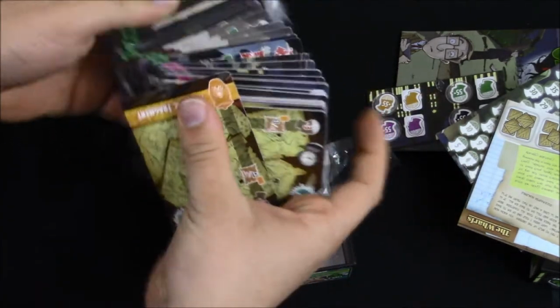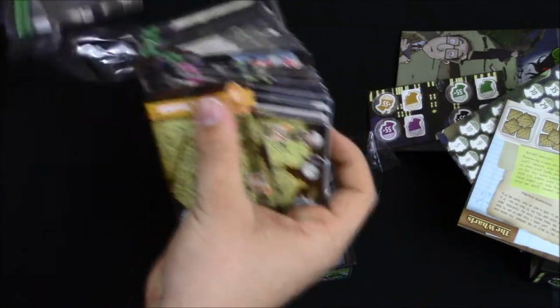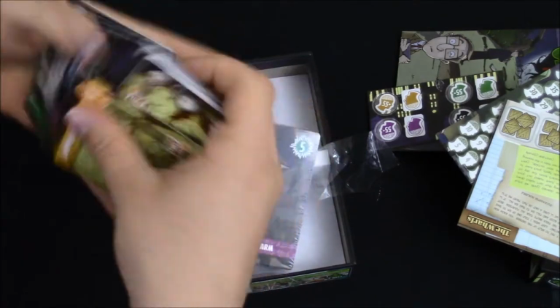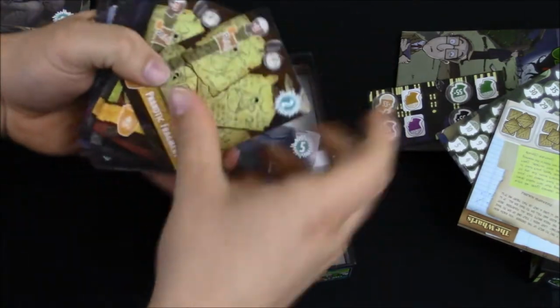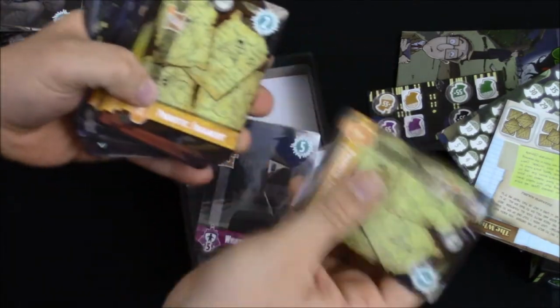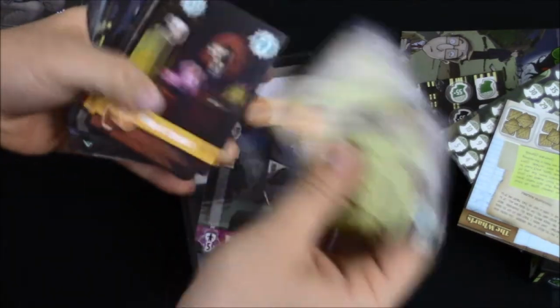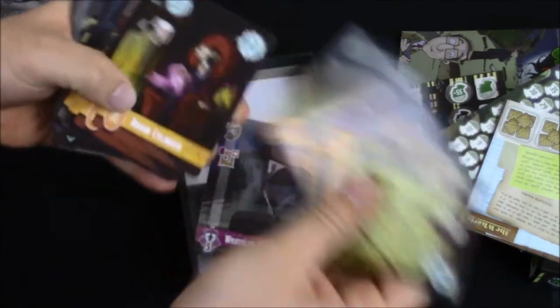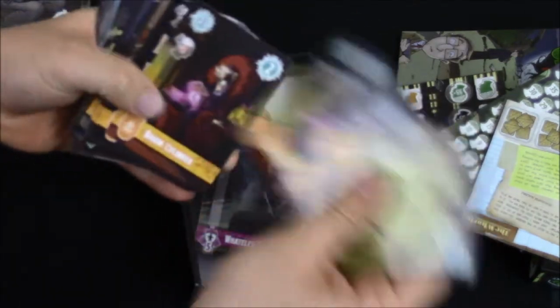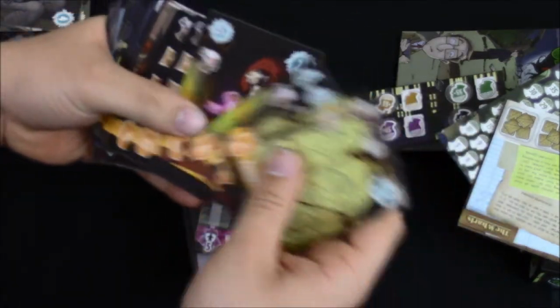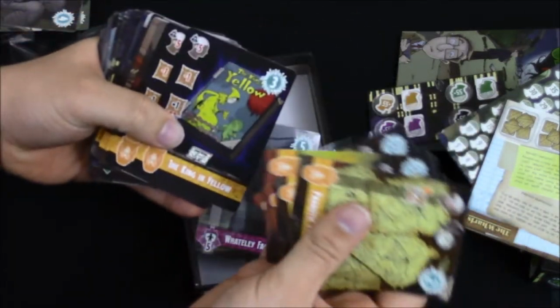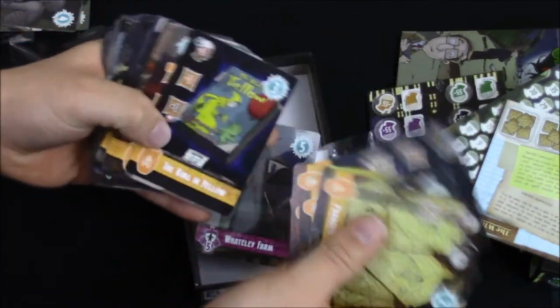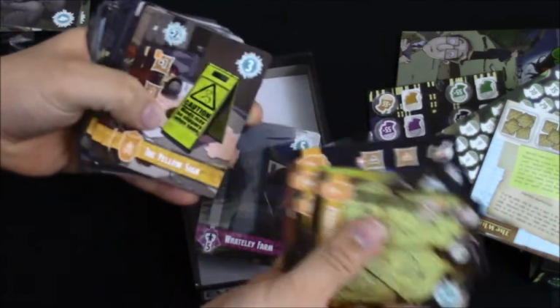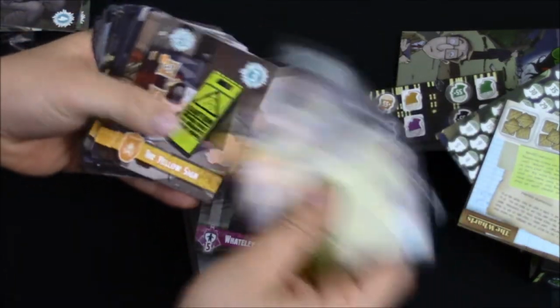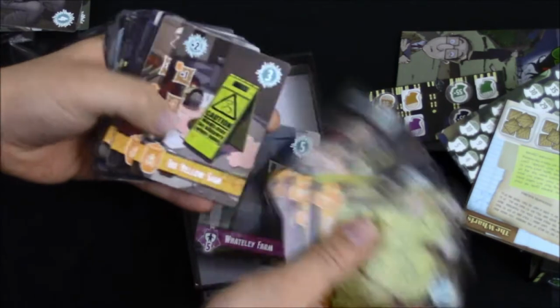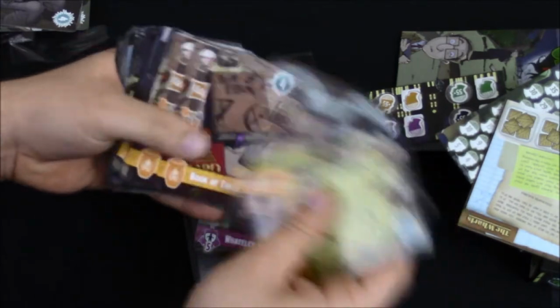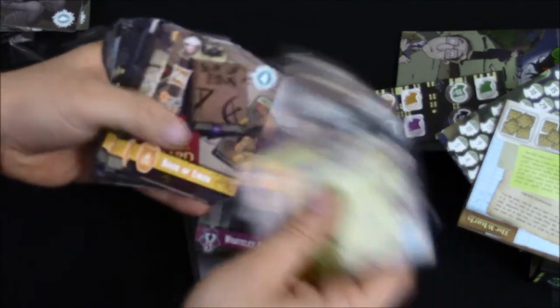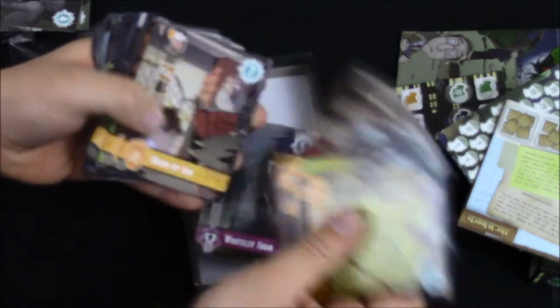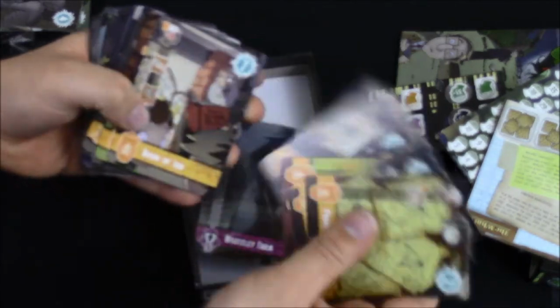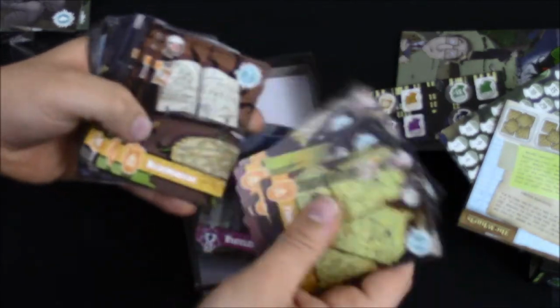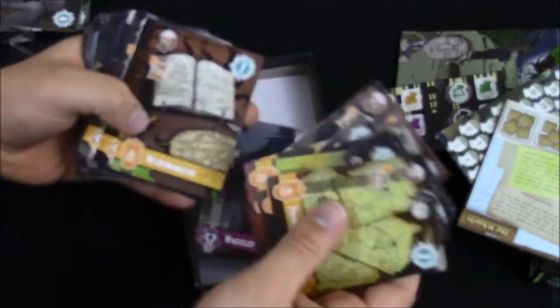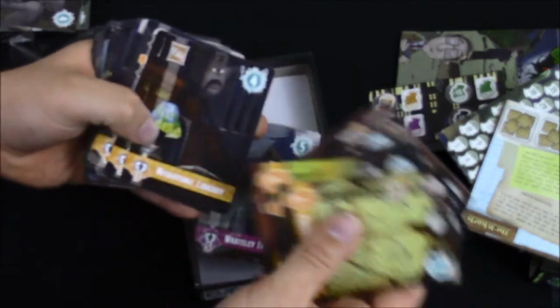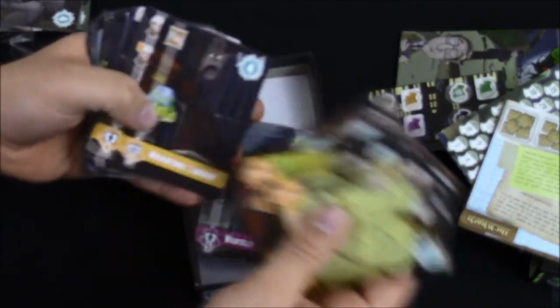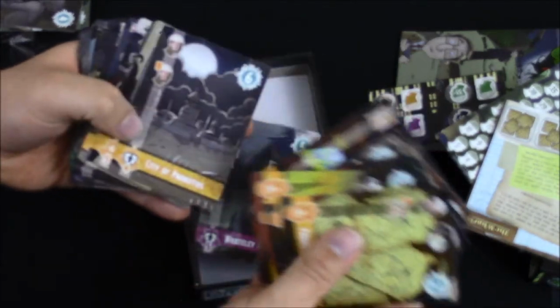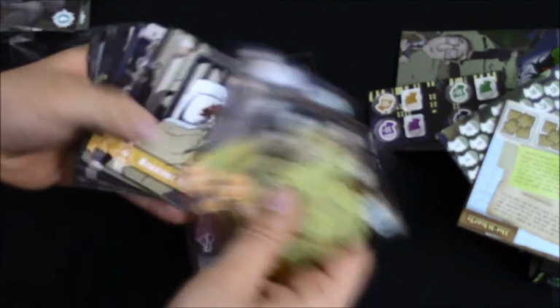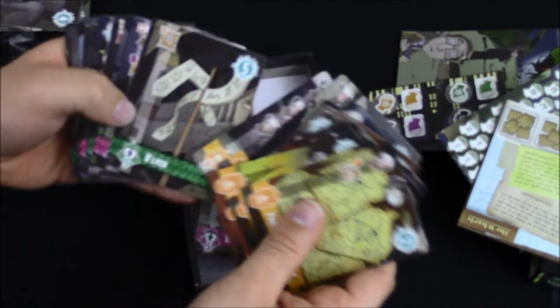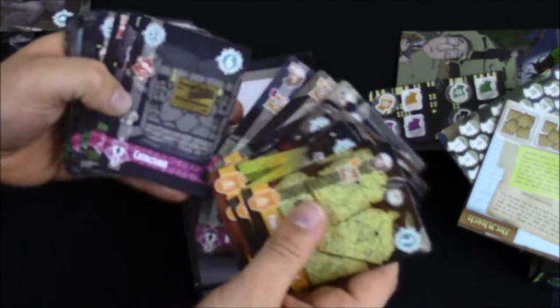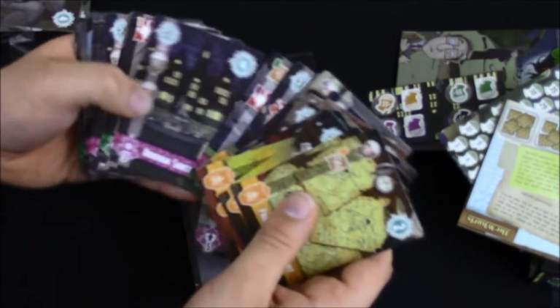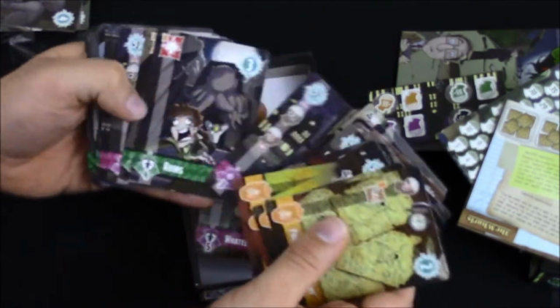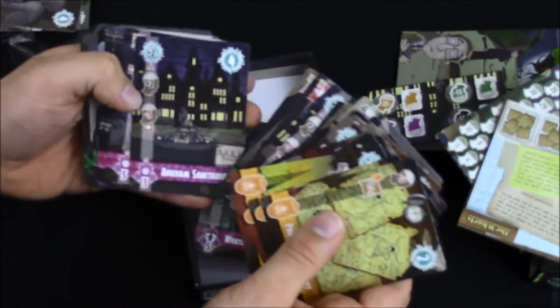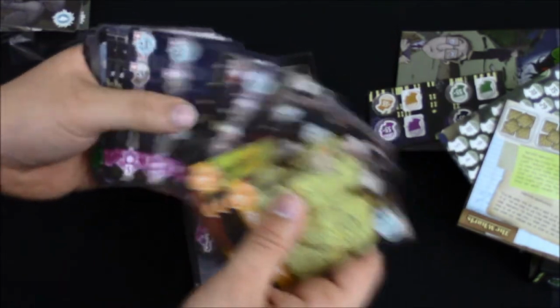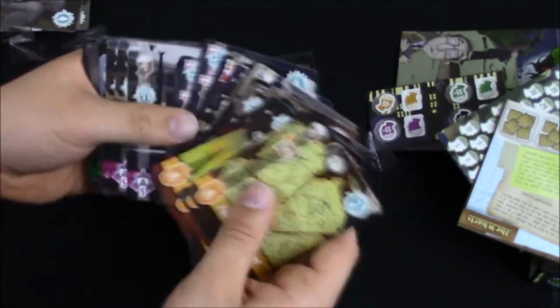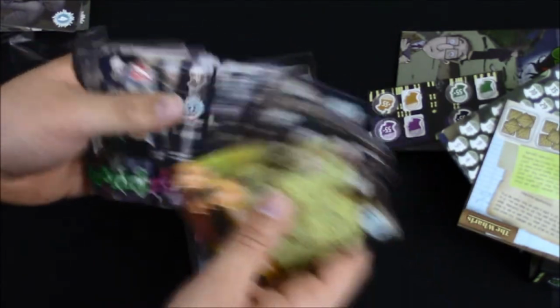Alright, so we've got good colors, kind of cartoony, but it's going to make it a fun game, I think. Some Cthulhu games get a little dark, but this one looks like they're doing it dark but also fun with the cartoons.